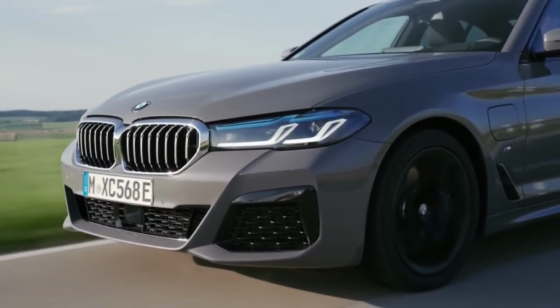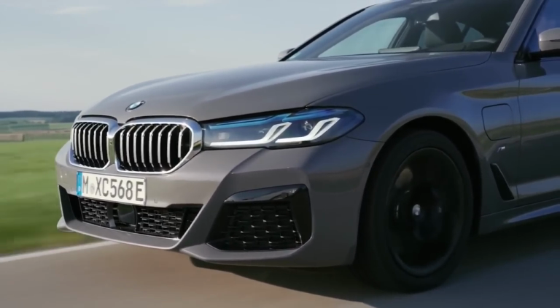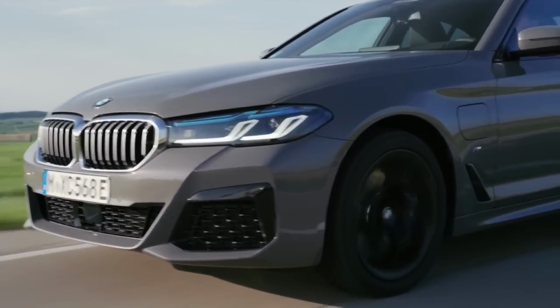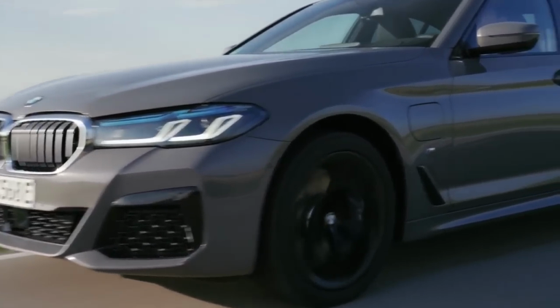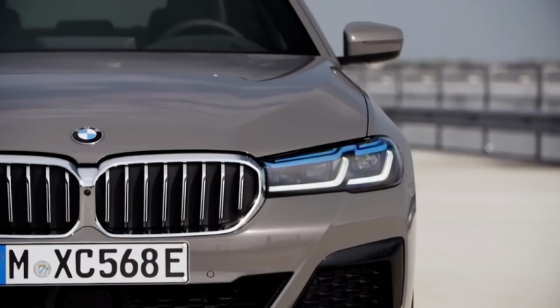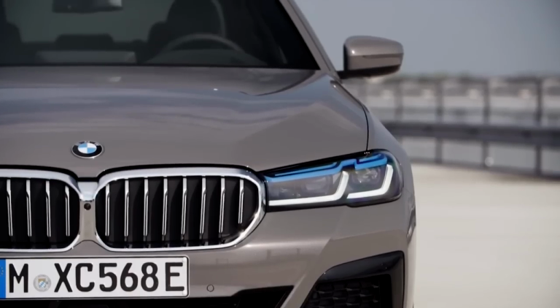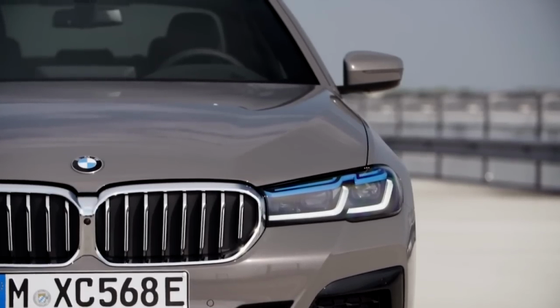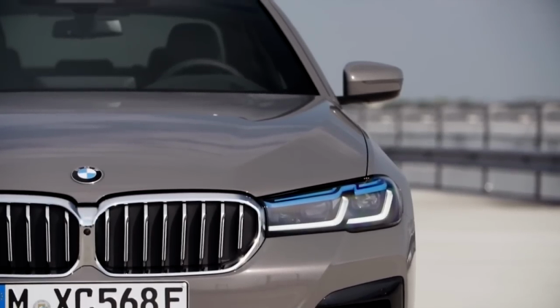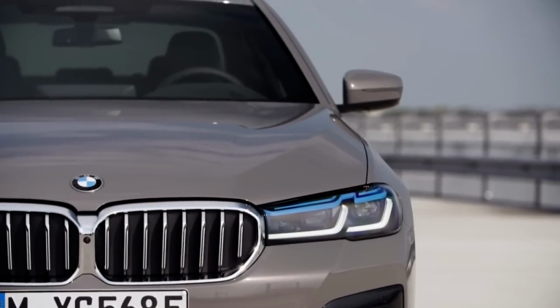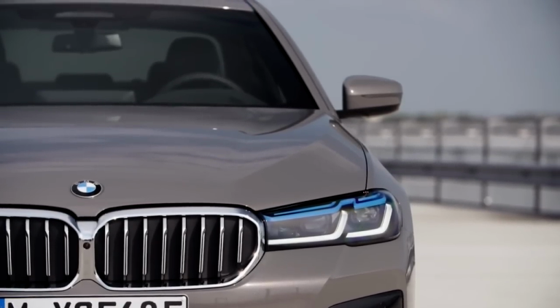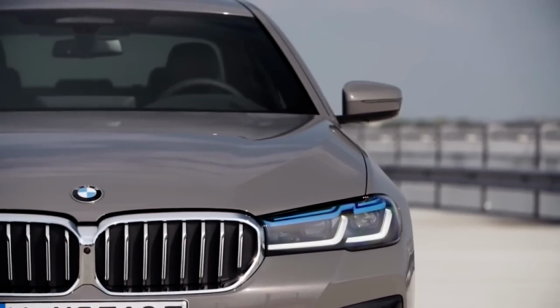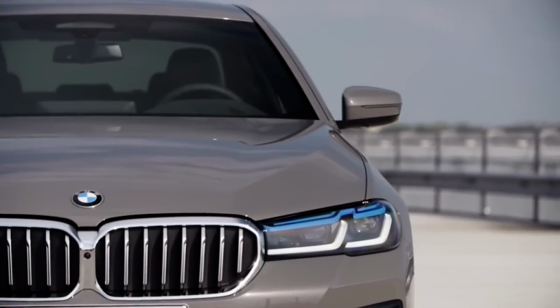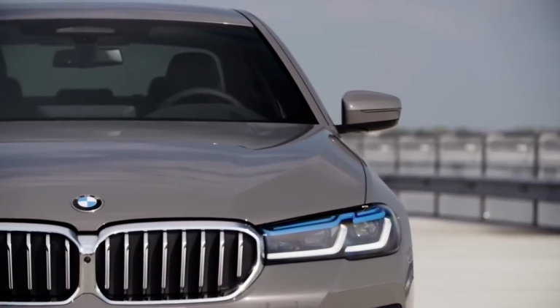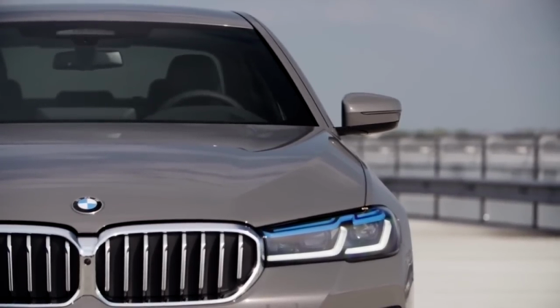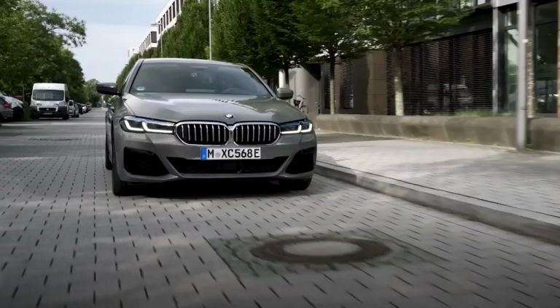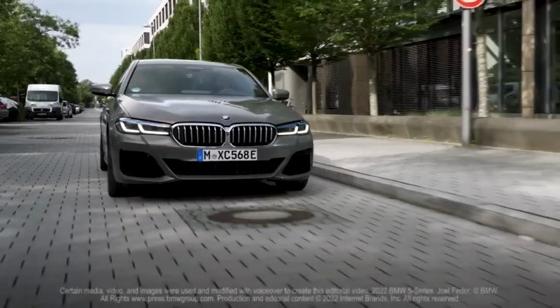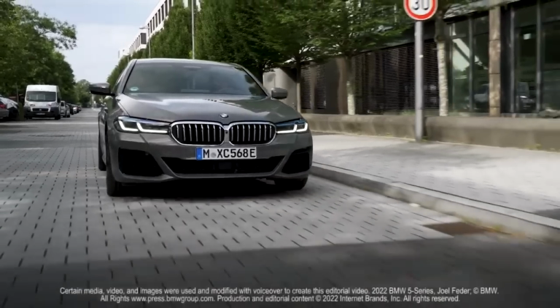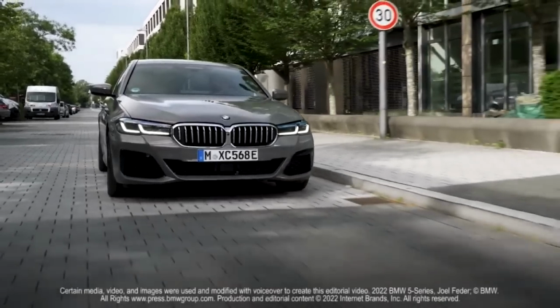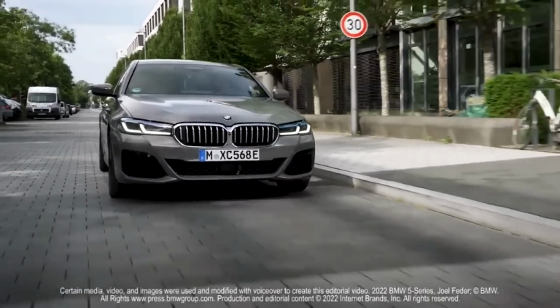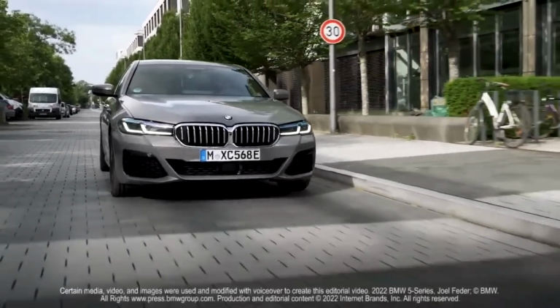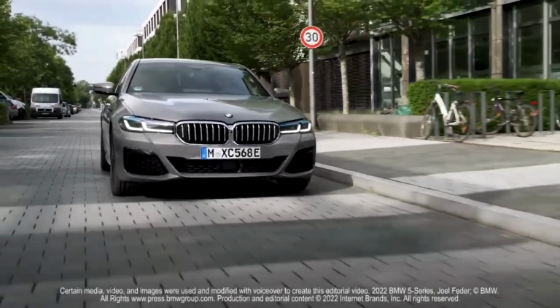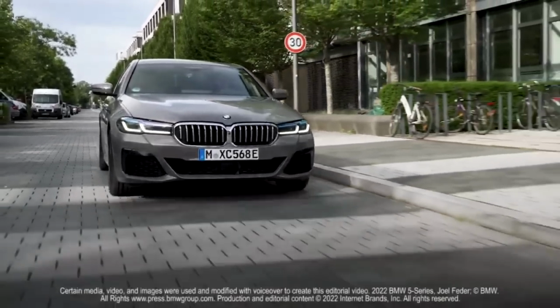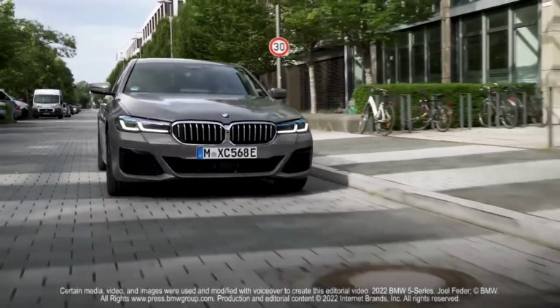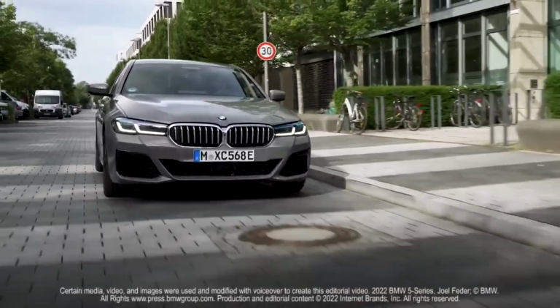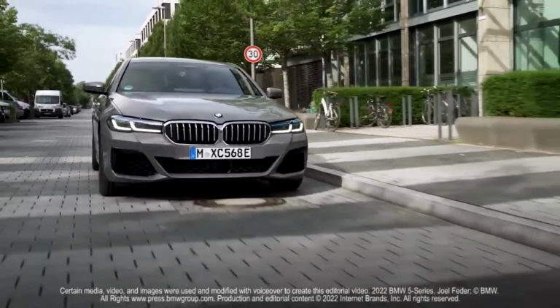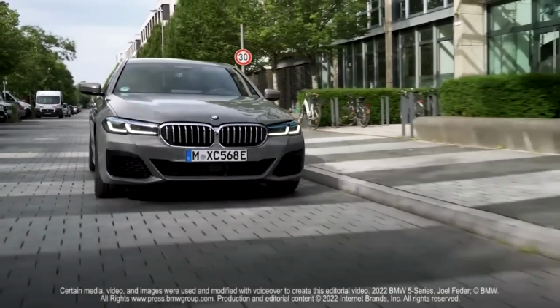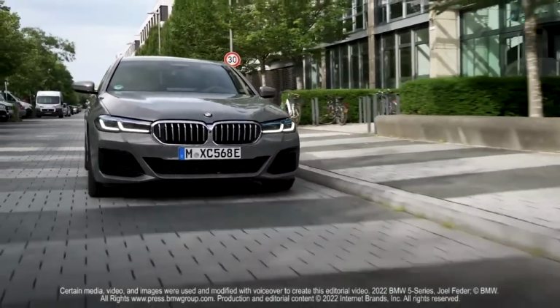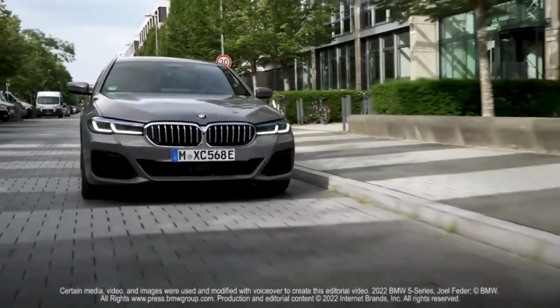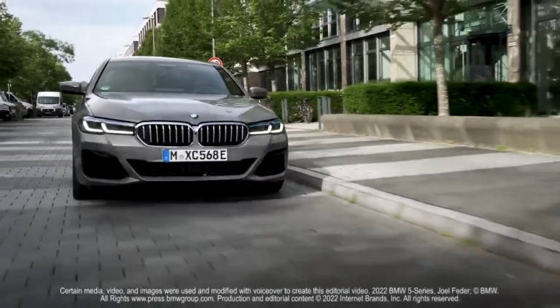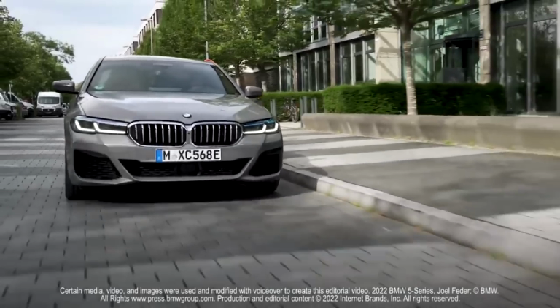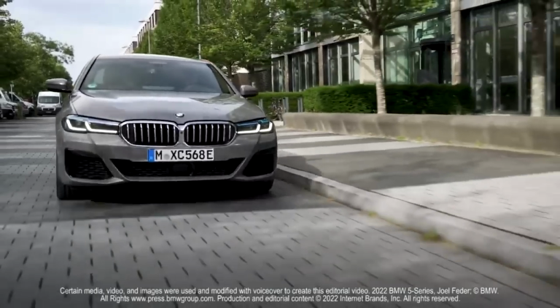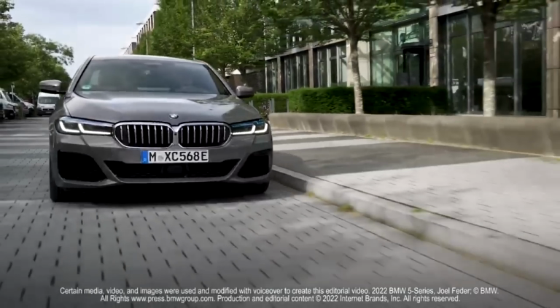In this video, we'll take a deeper look at the 2024 BMW 5 Series, going over its features, specs, and what makes it stand out from the competitors.